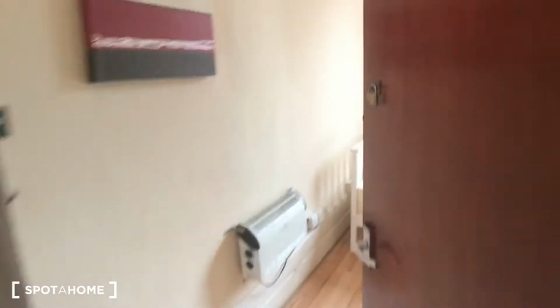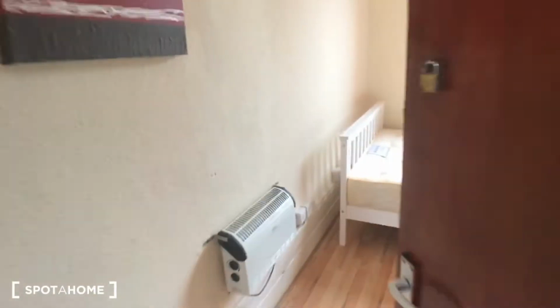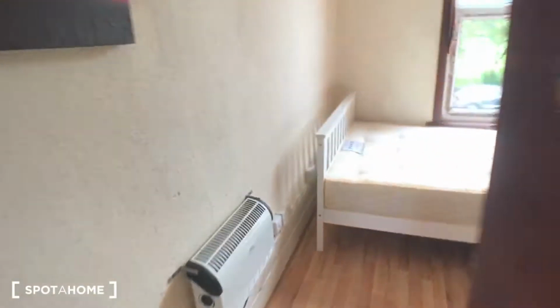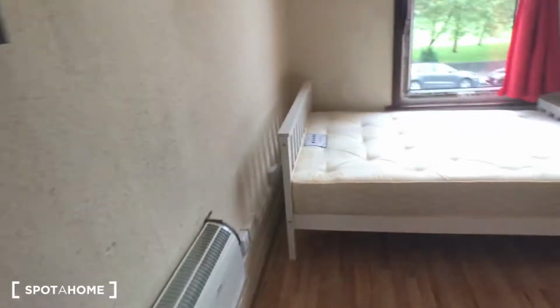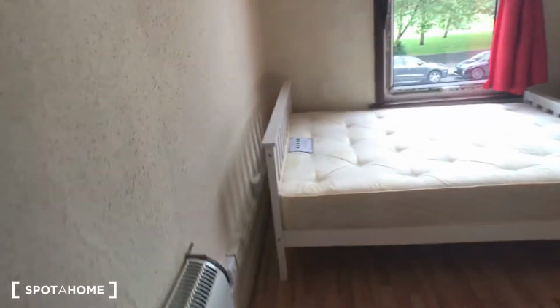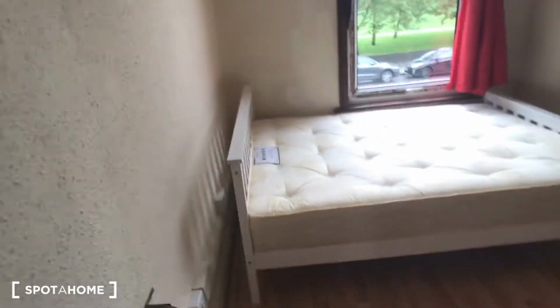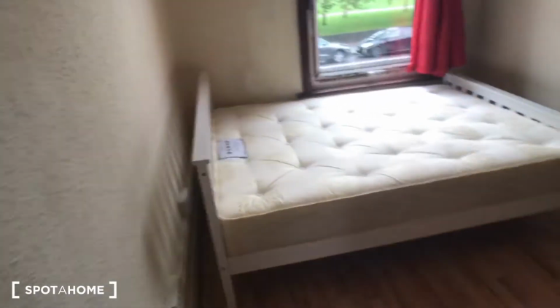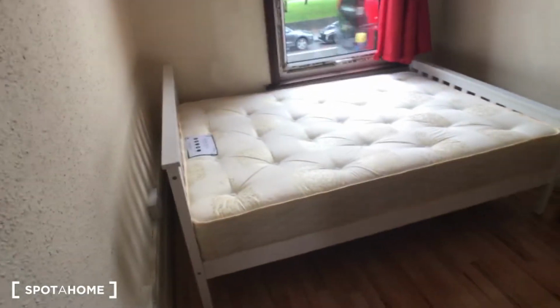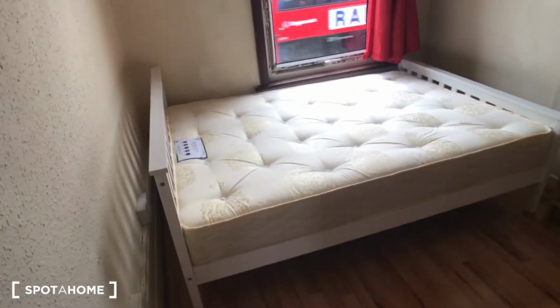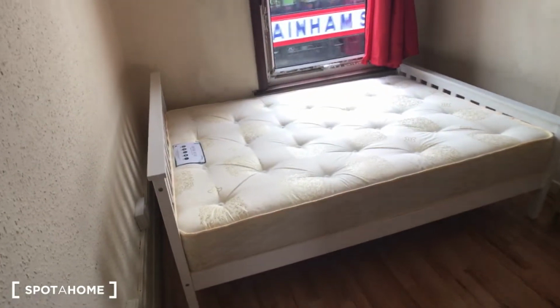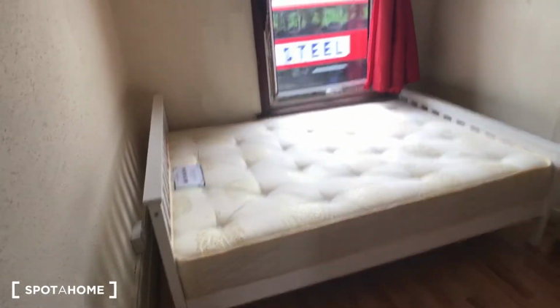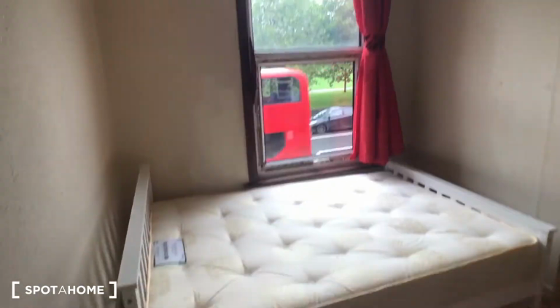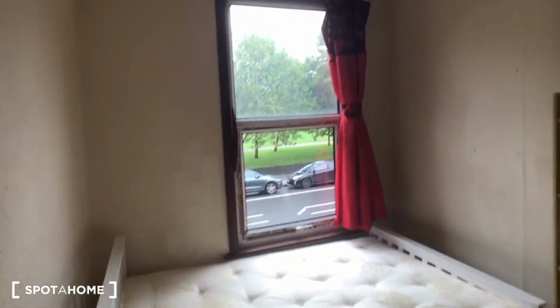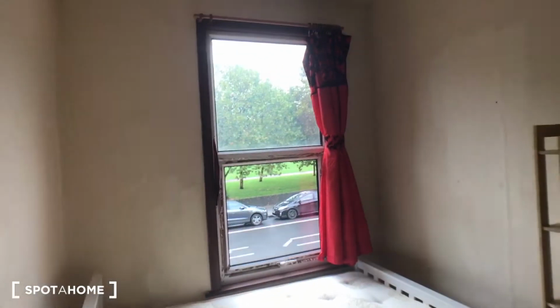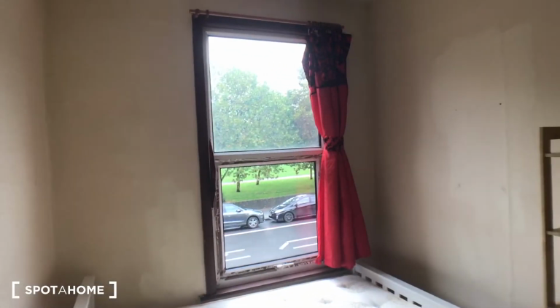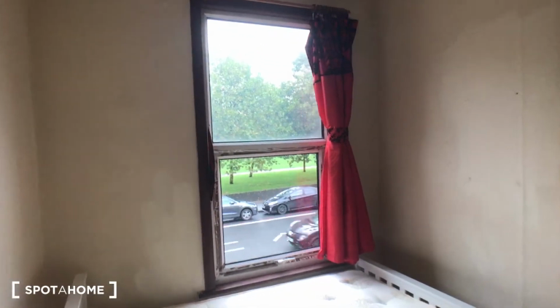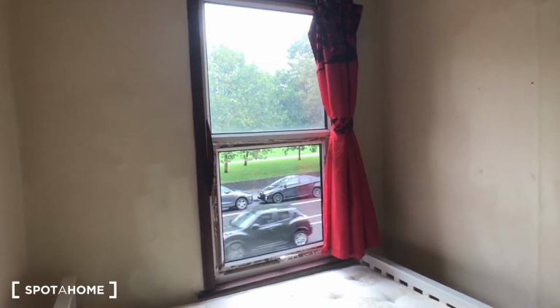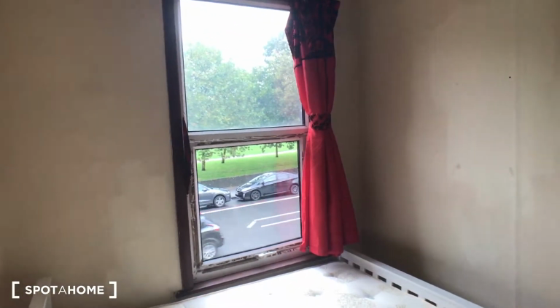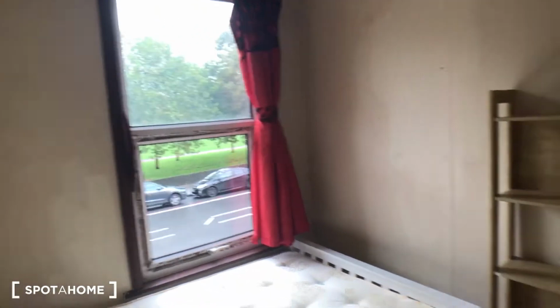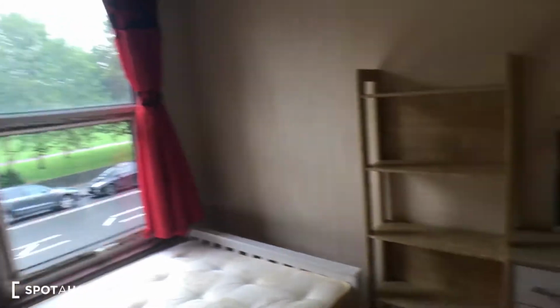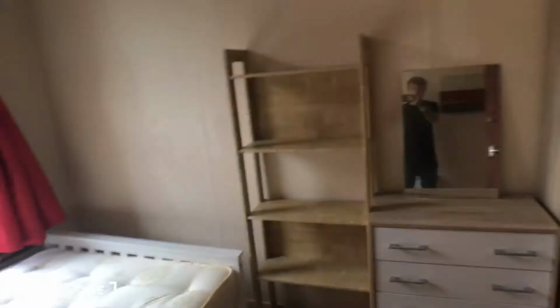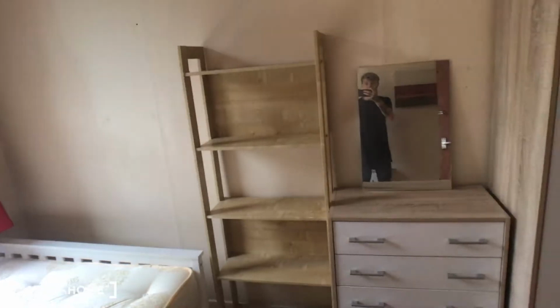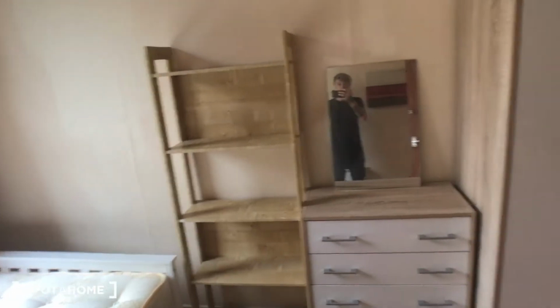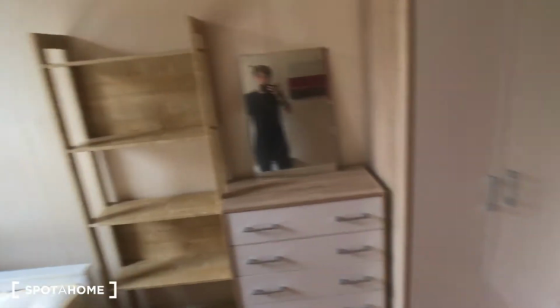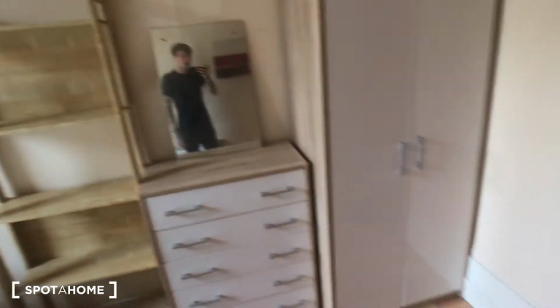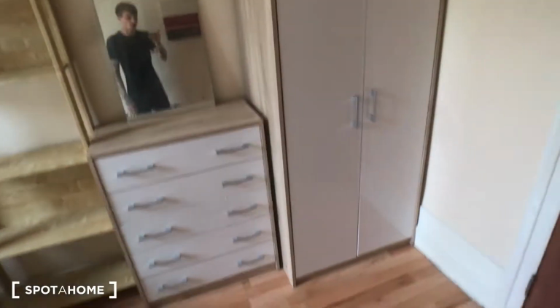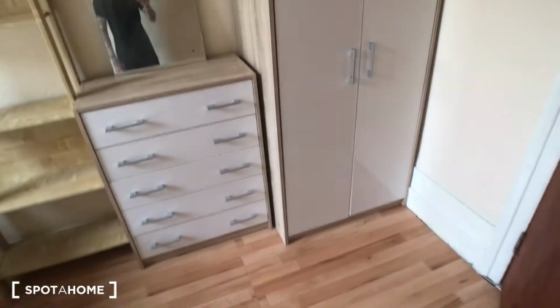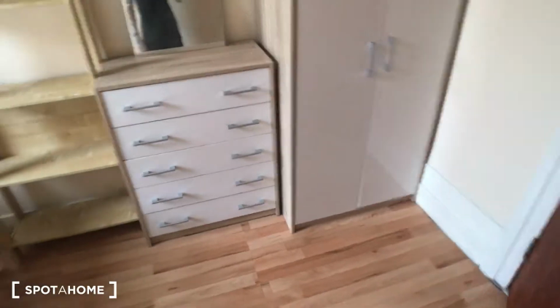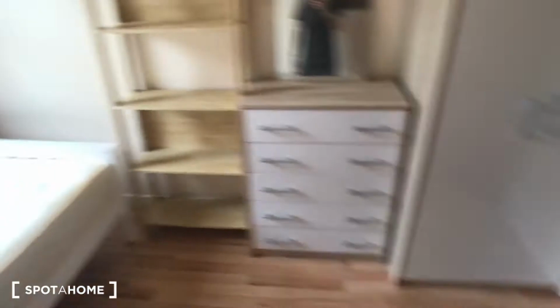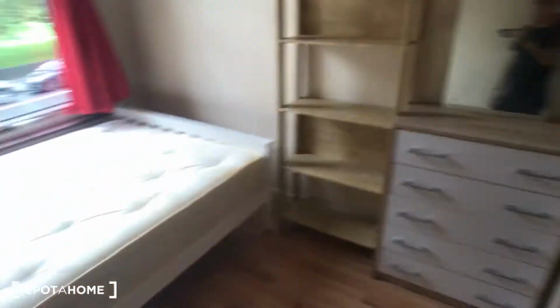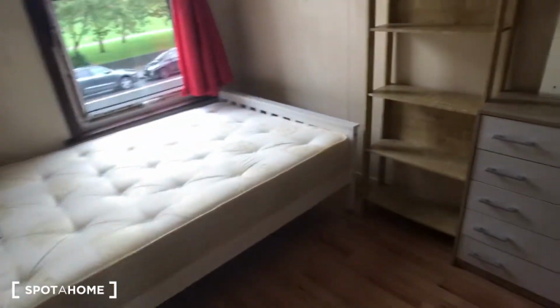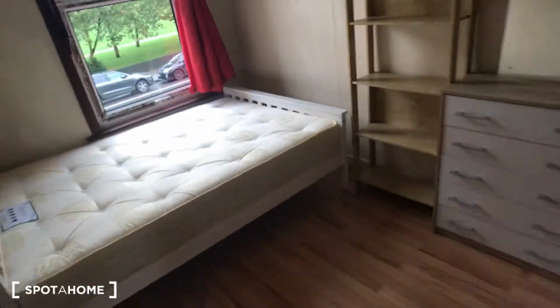Bedroom number one is at the end of the corridor. As you can see, it's got a nice big double bed, a big bright window with a nice view of the park, and you also have plenty of storage space. All these rooms are actually a really good size.